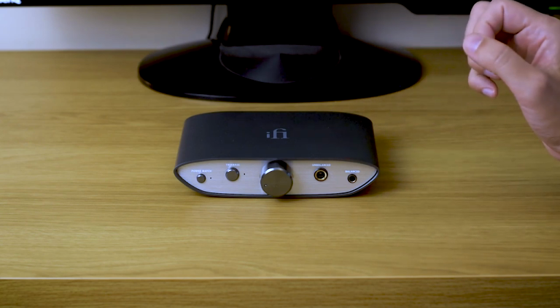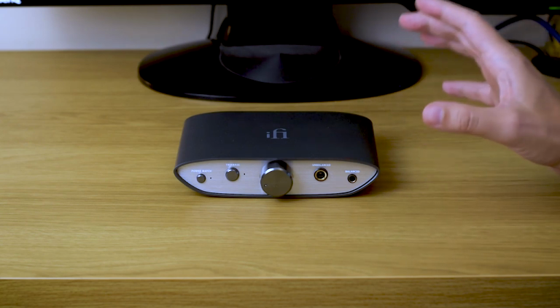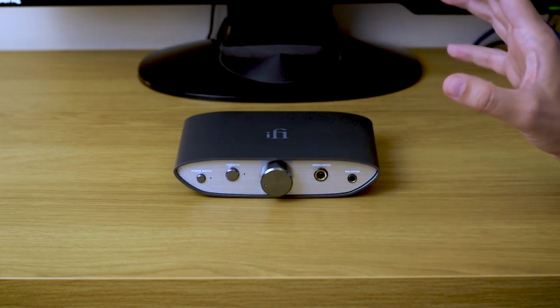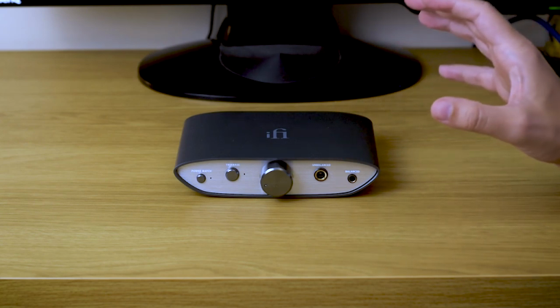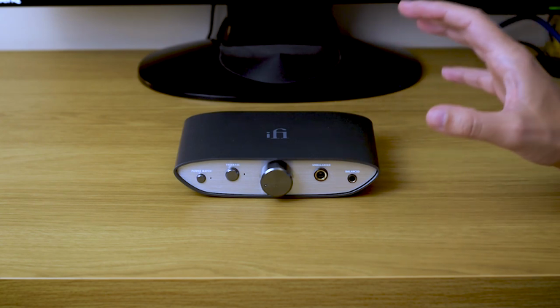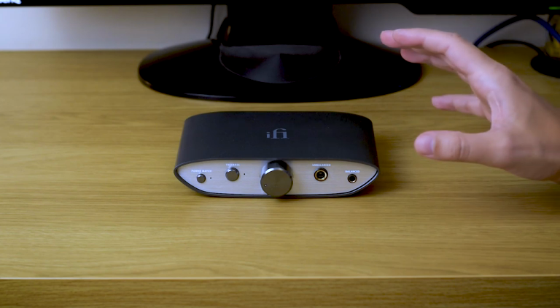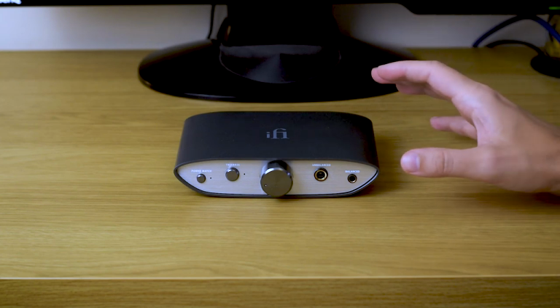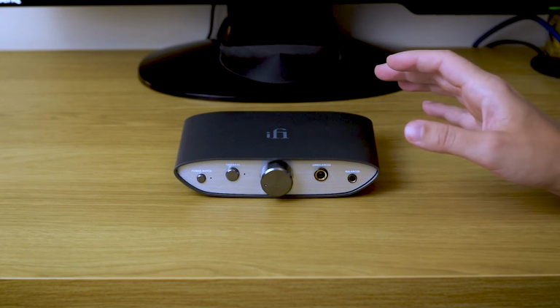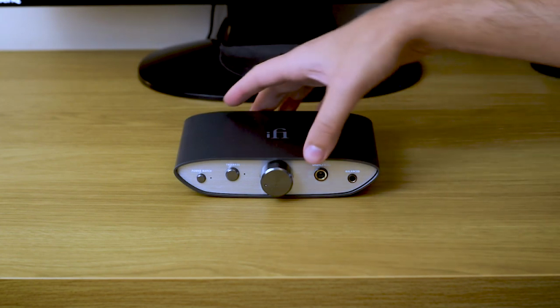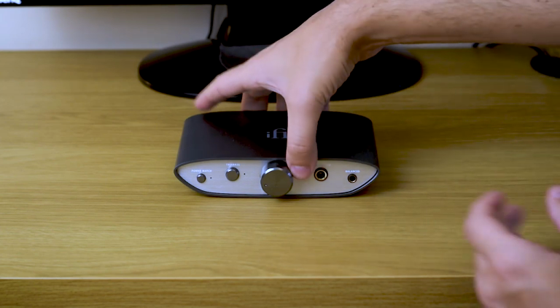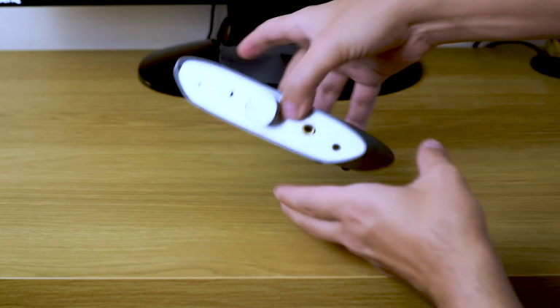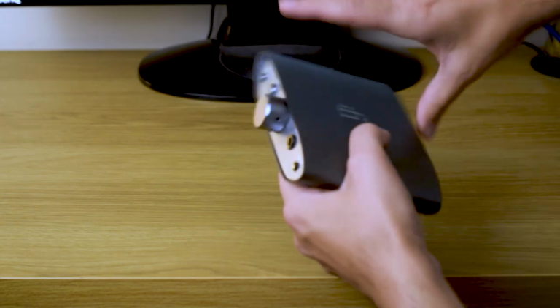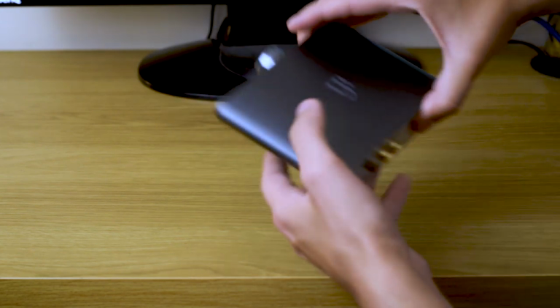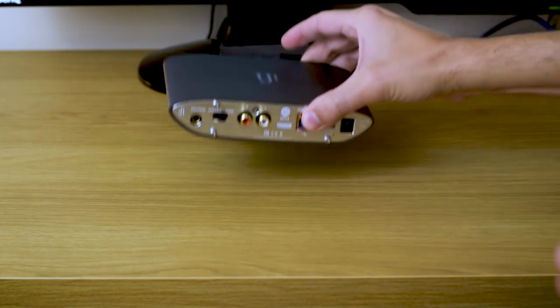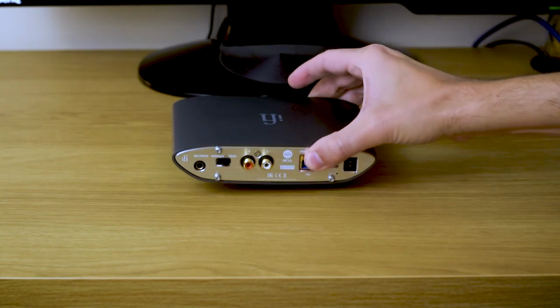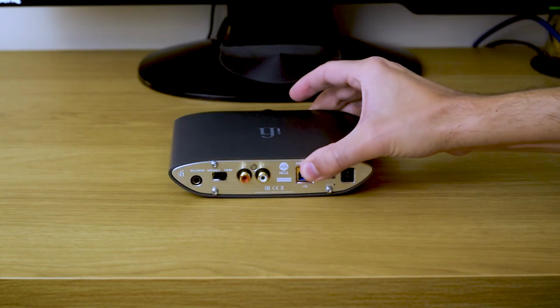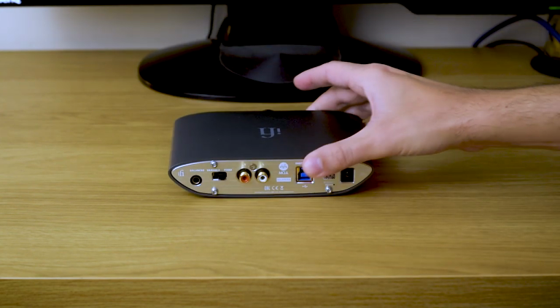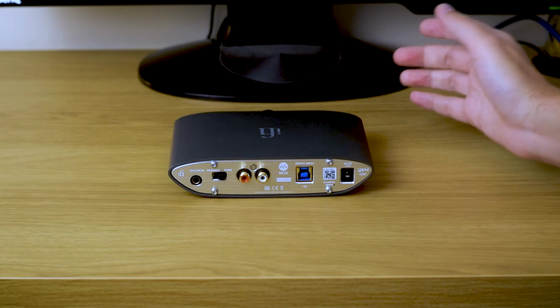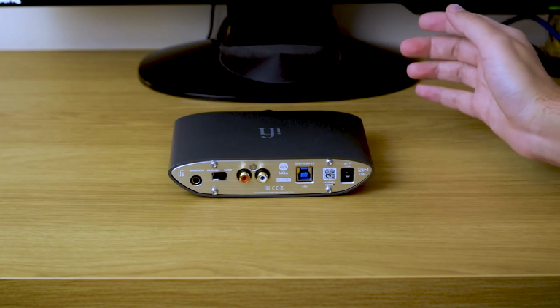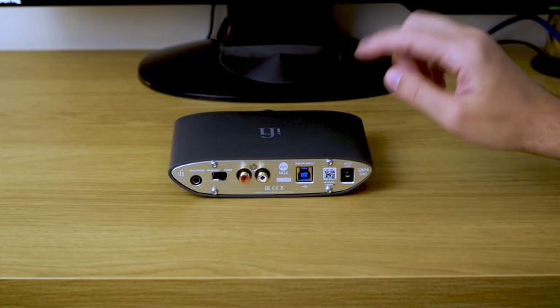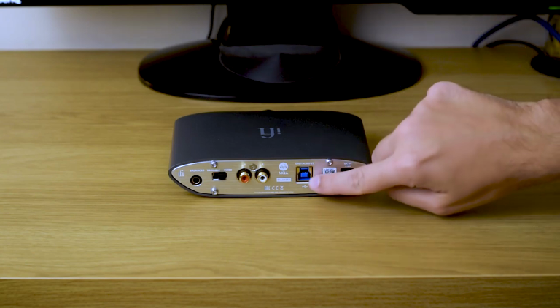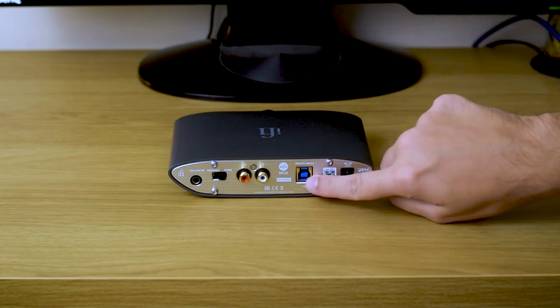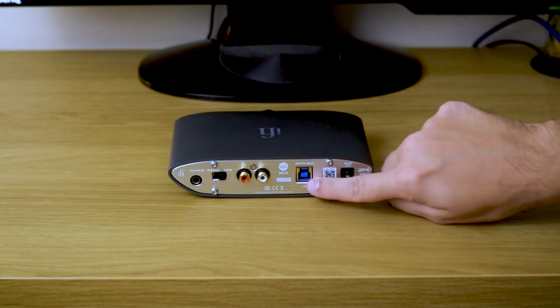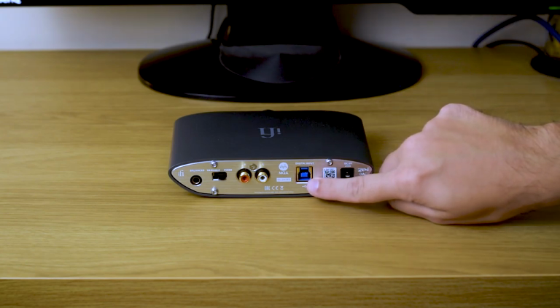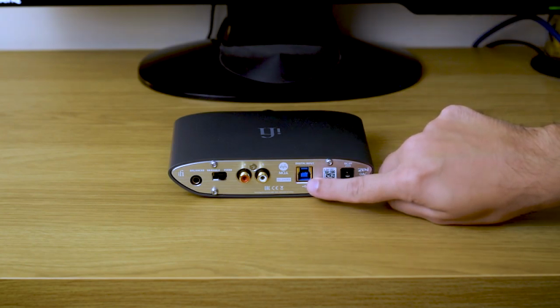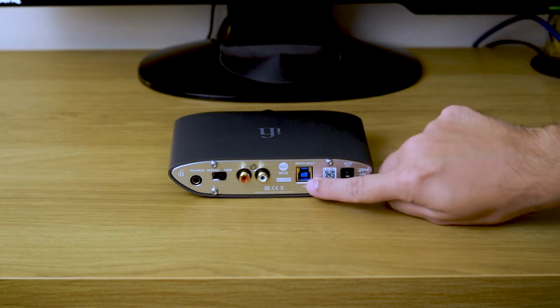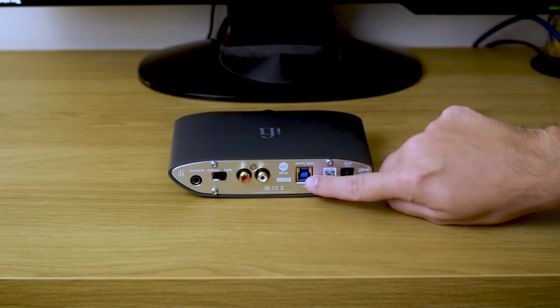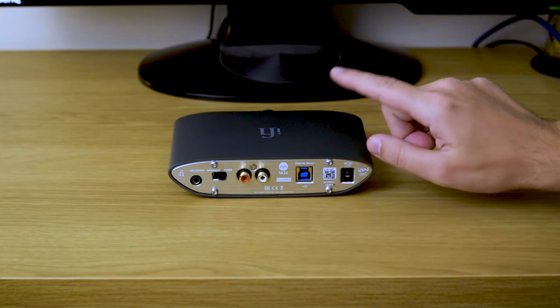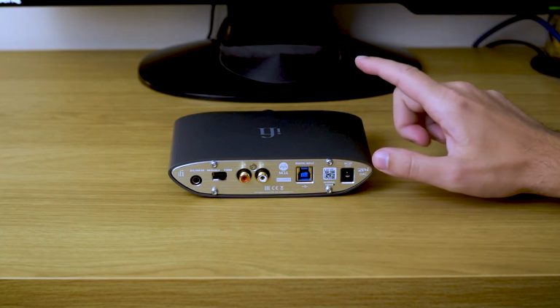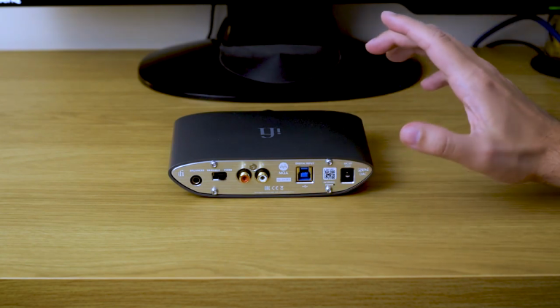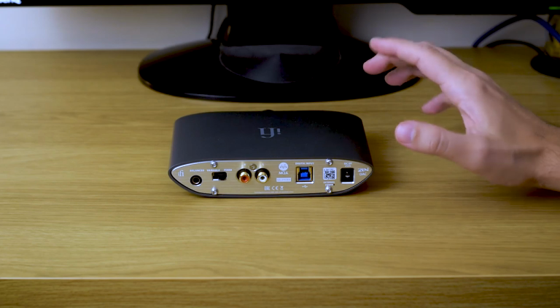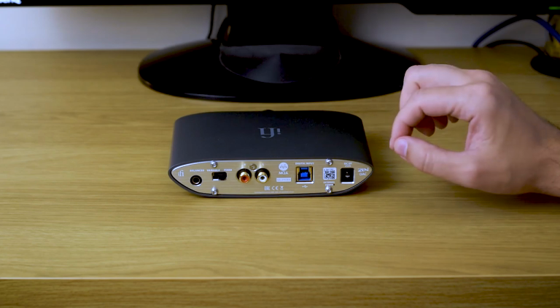Now let's talk about connections. On the digital front we have only one connection here — a USB port, and that's it. No coaxial, no optical input.